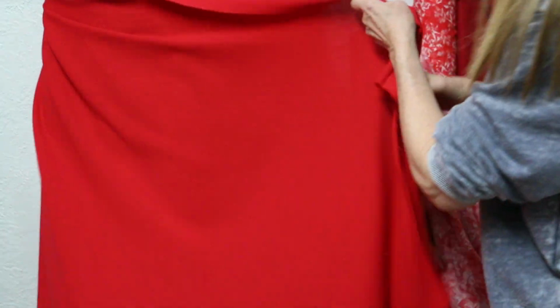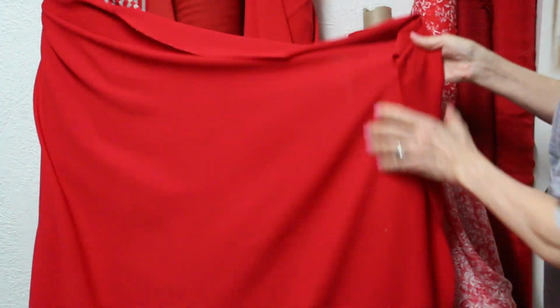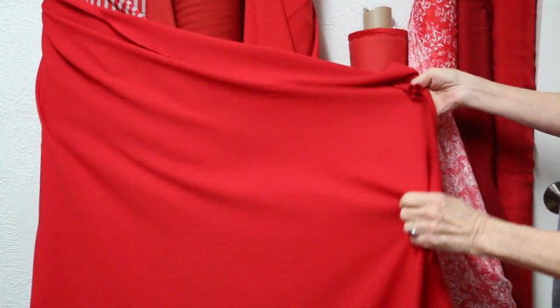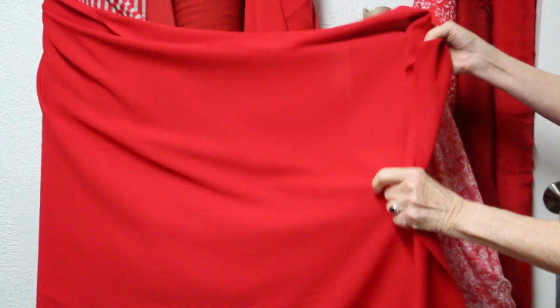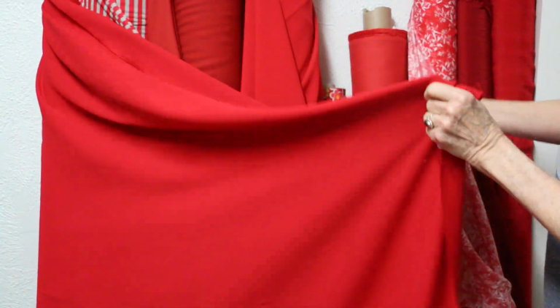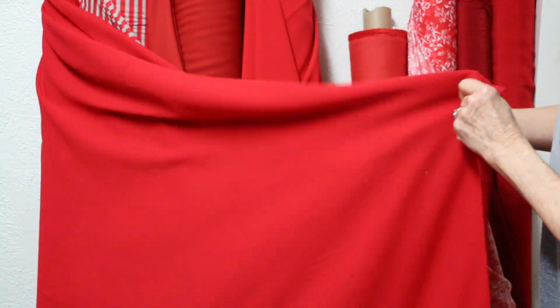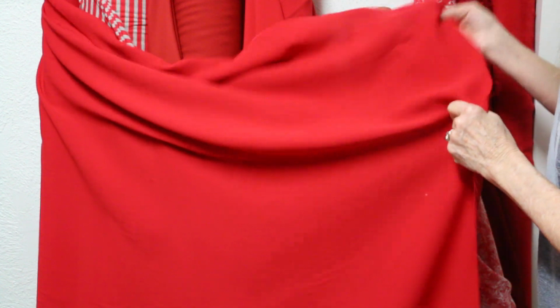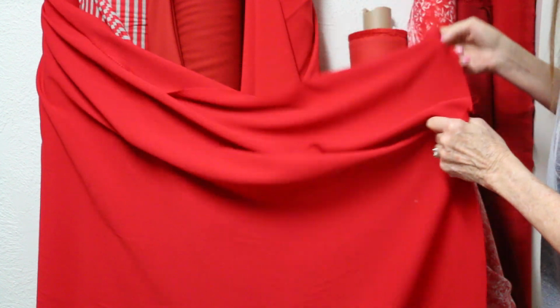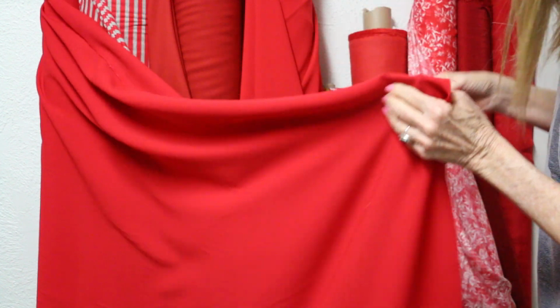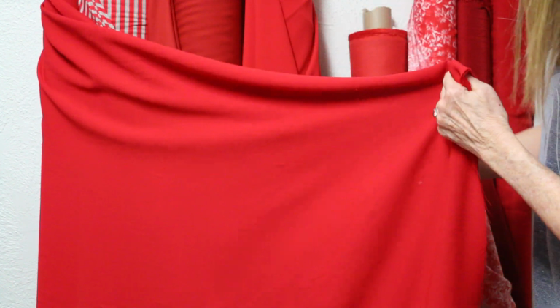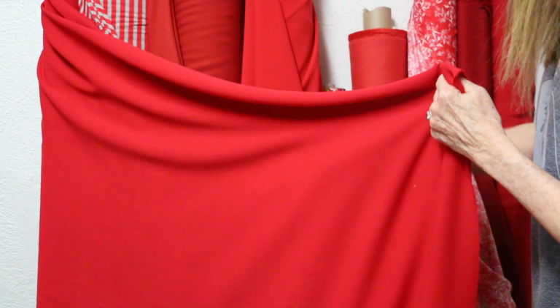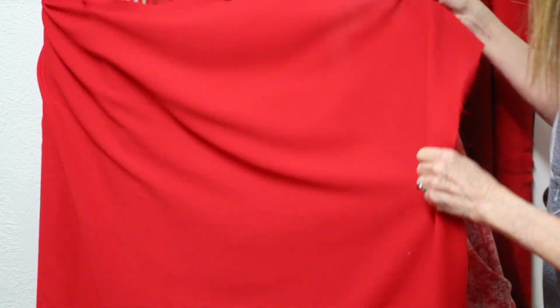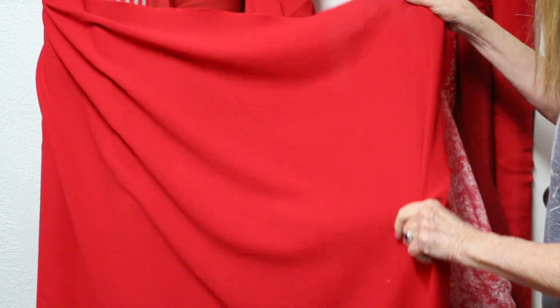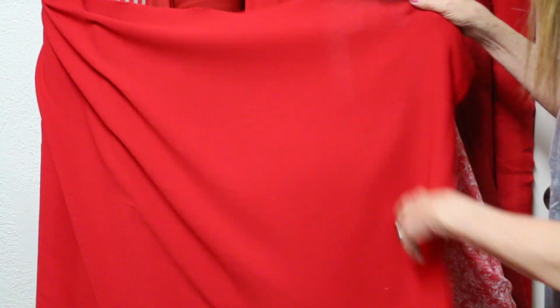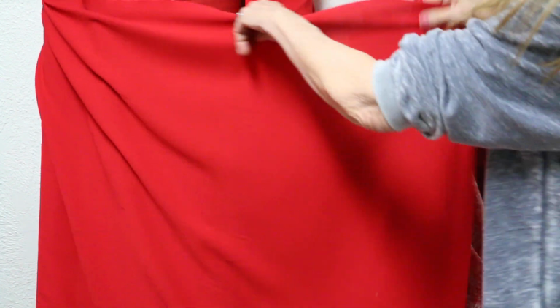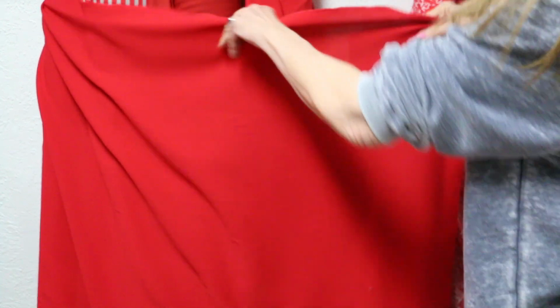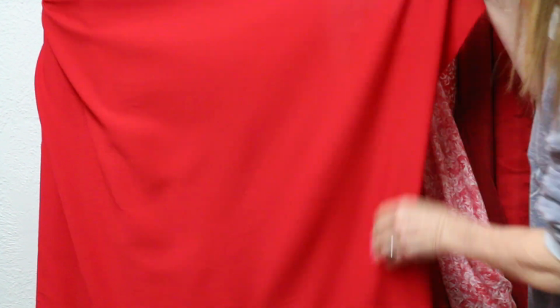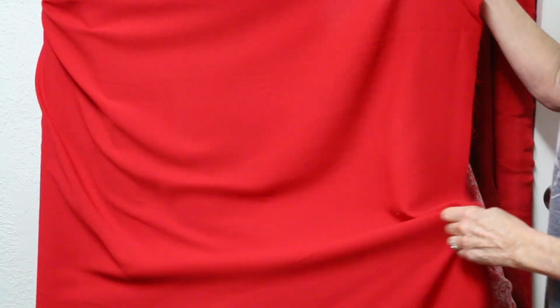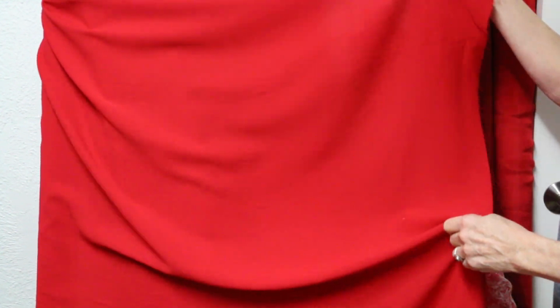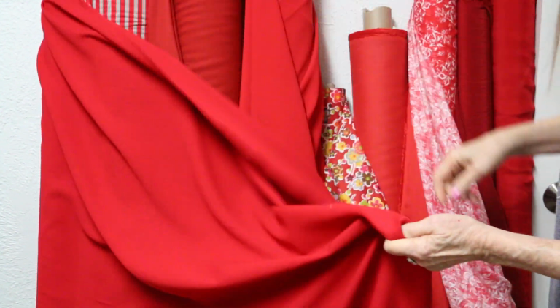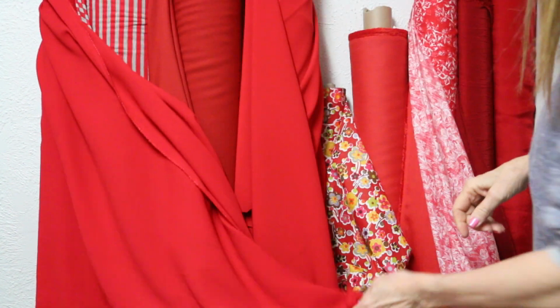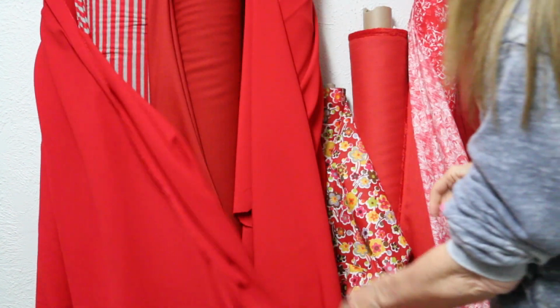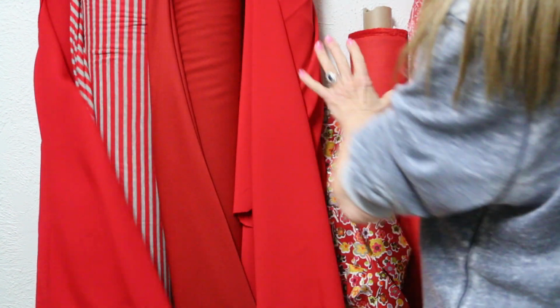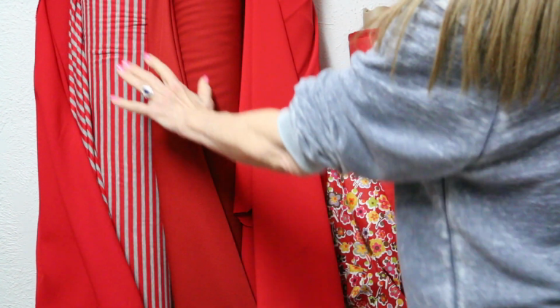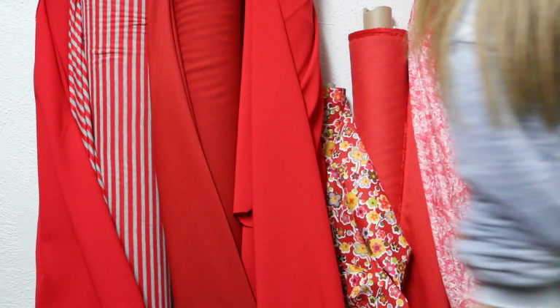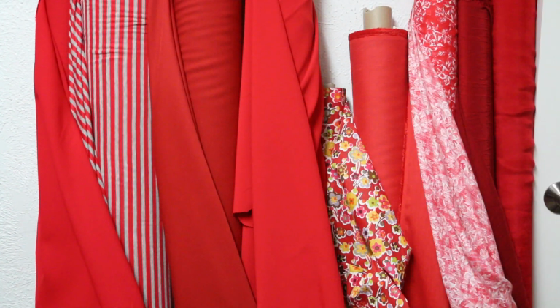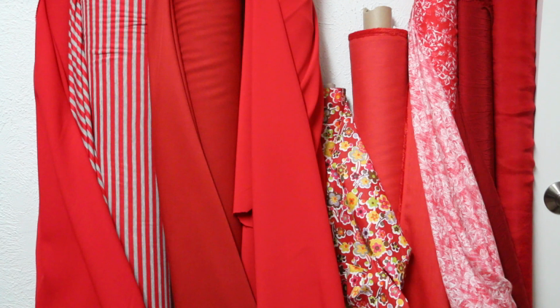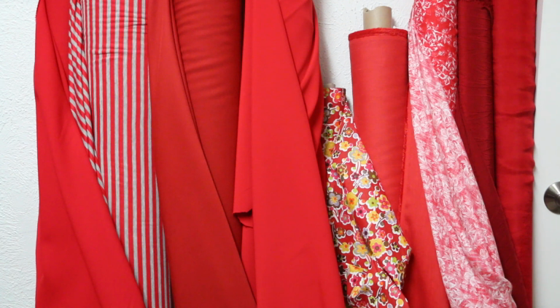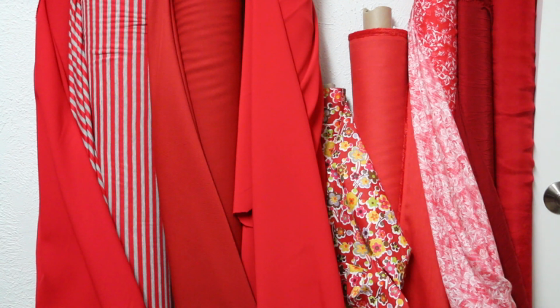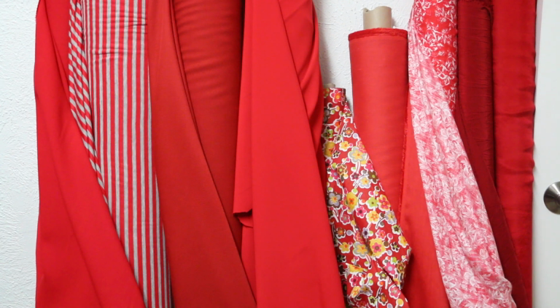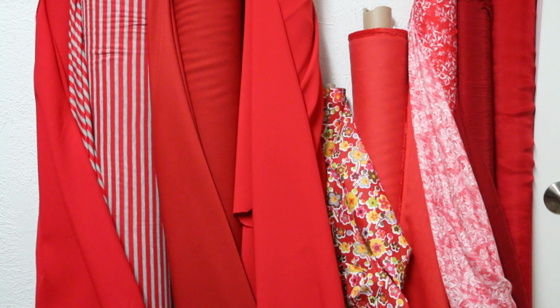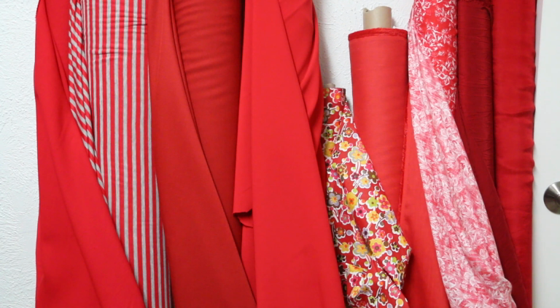Last but not least, this is 100% wool — what we call a Florida wool. And yes, $12.99 — I know, it's a ridiculous price. It is a woven, it is not a stretch woven, but it is beautiful. Sending you love — happy sewing from Silhouette Patterns!